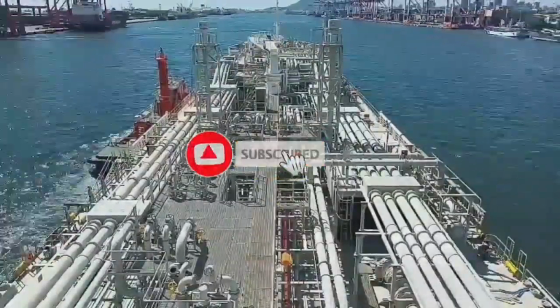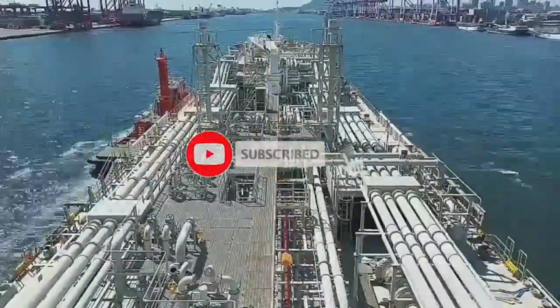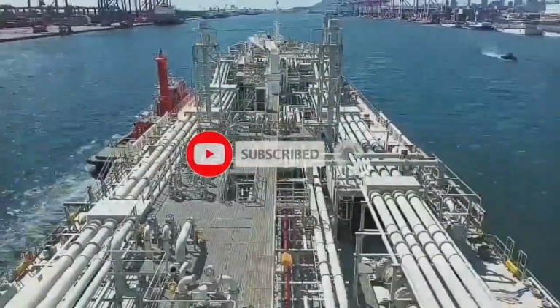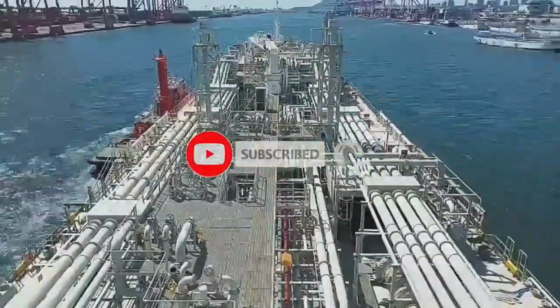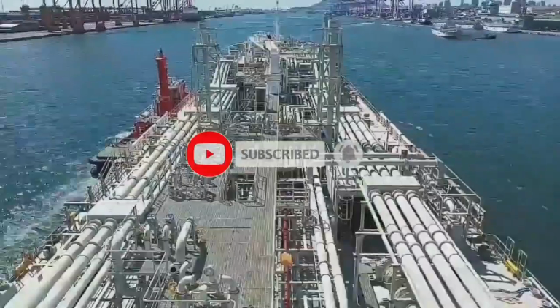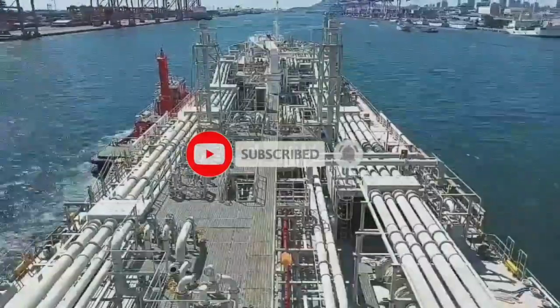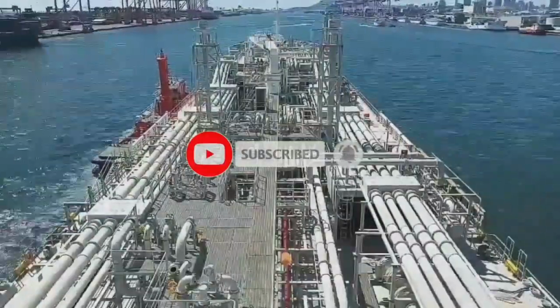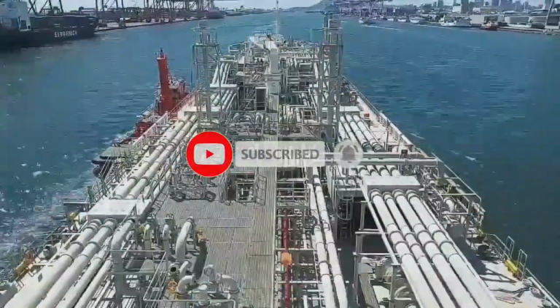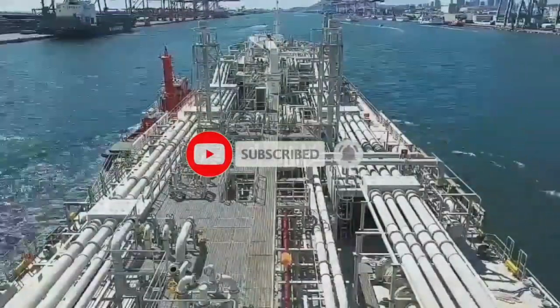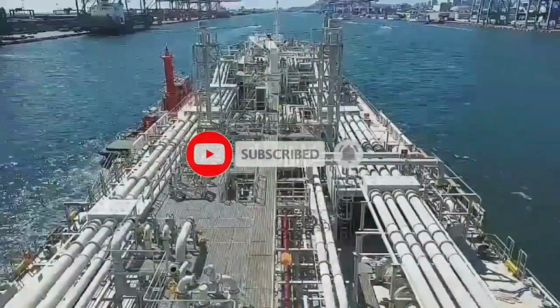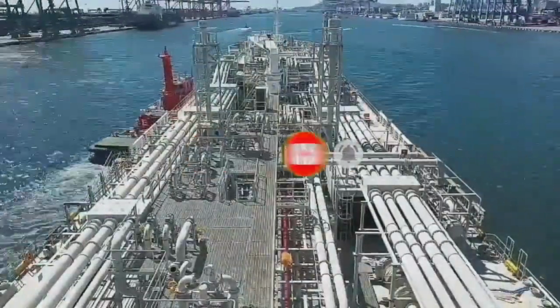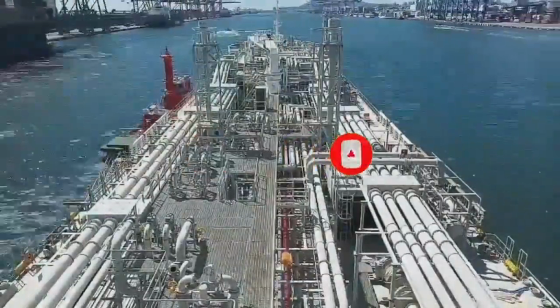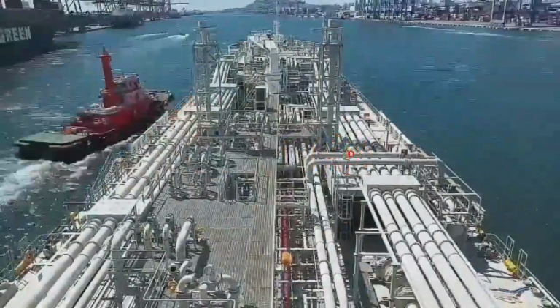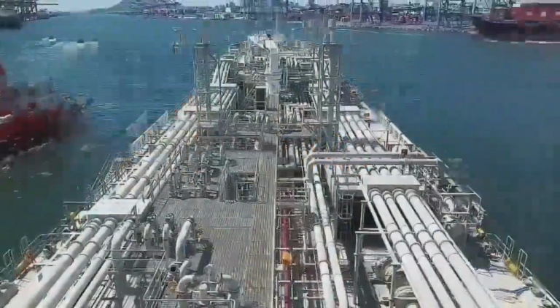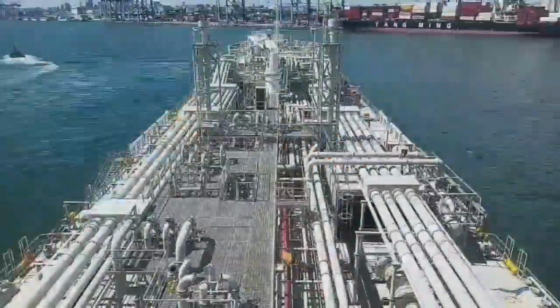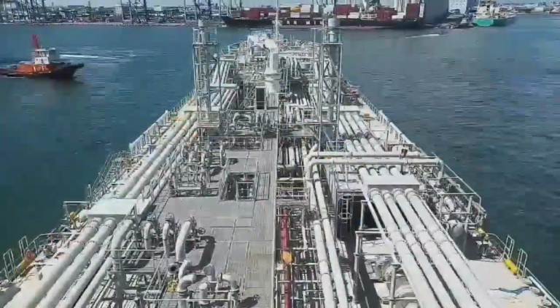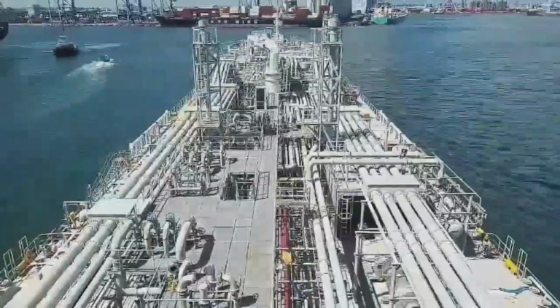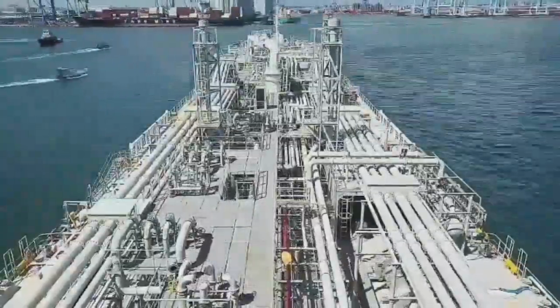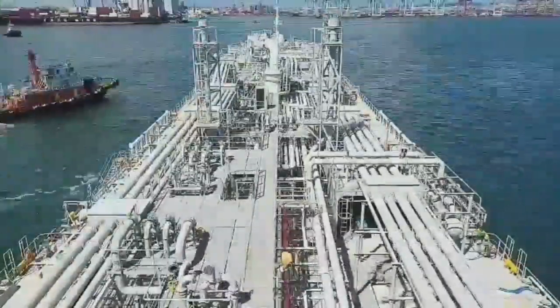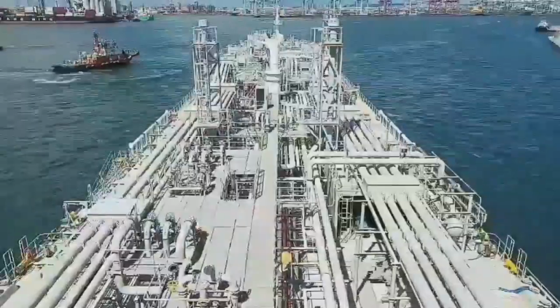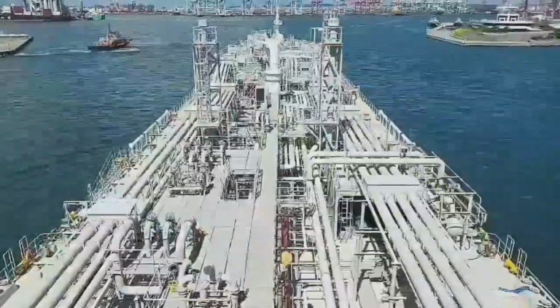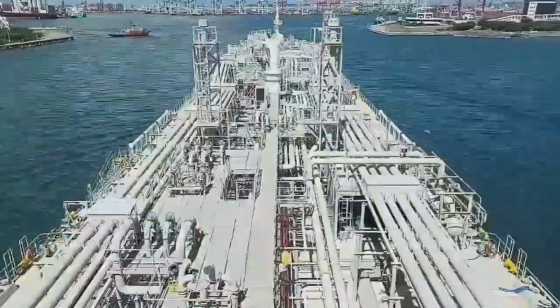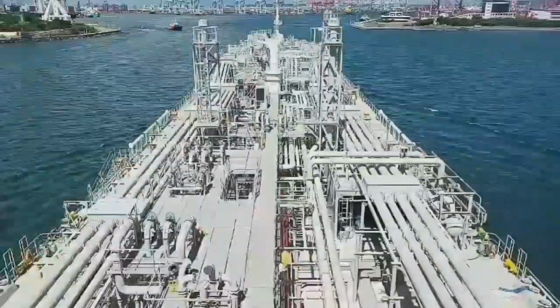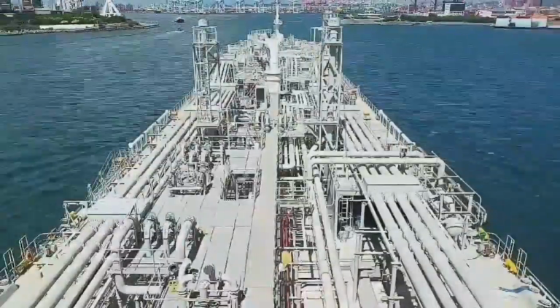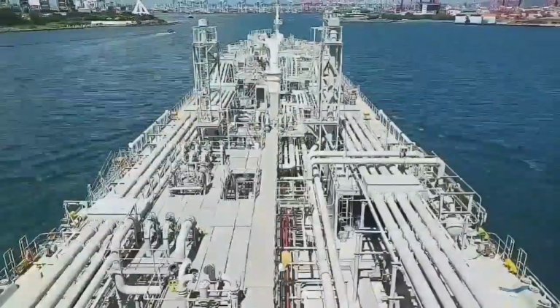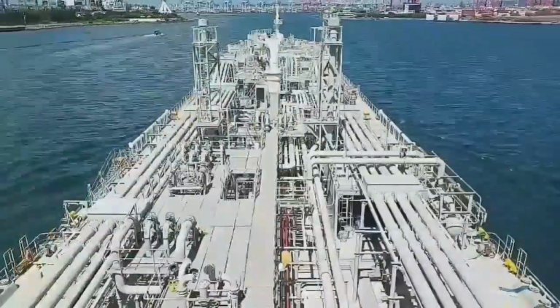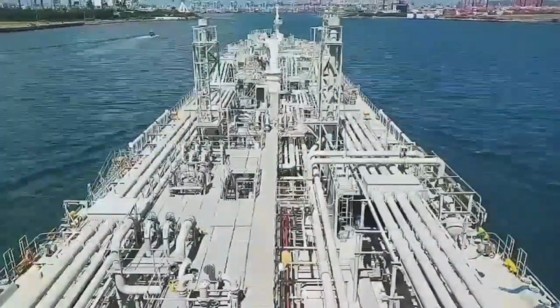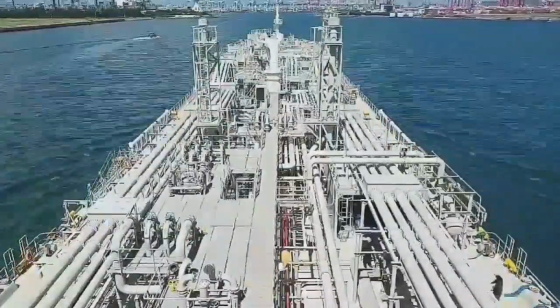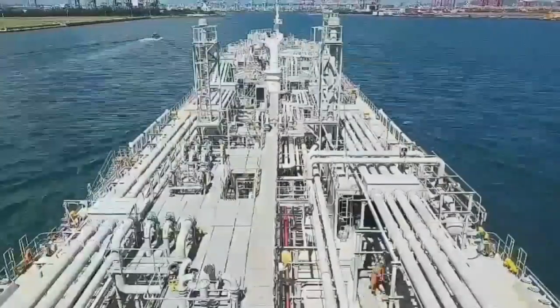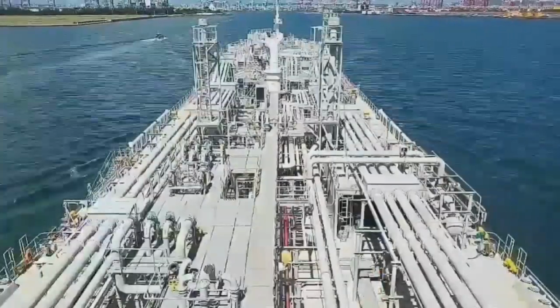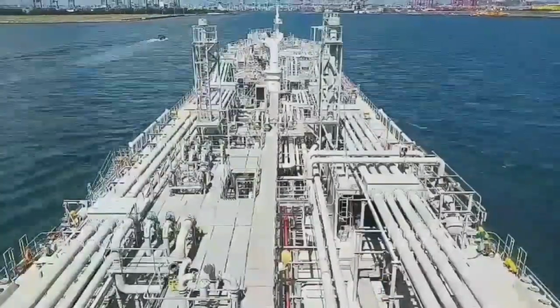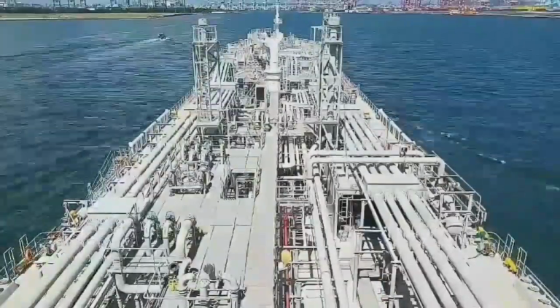Our monitoring system and also the Schneider technician who commissioned — thank you very much. Also the HE technicians — thank you very much.